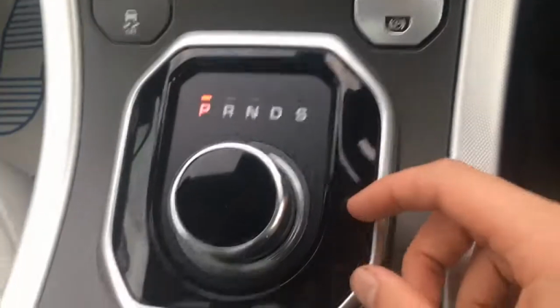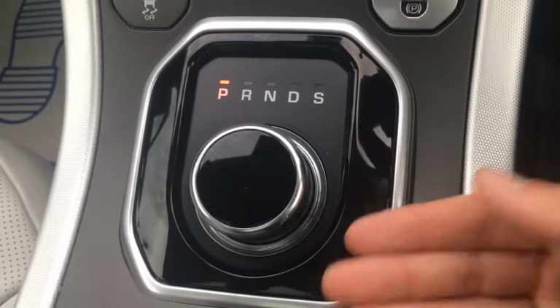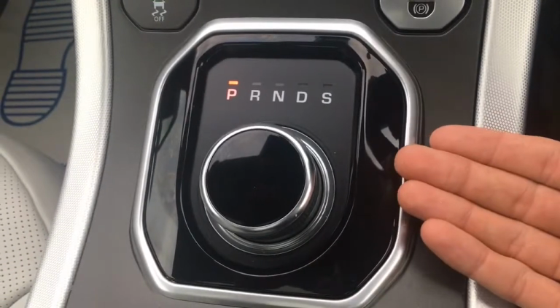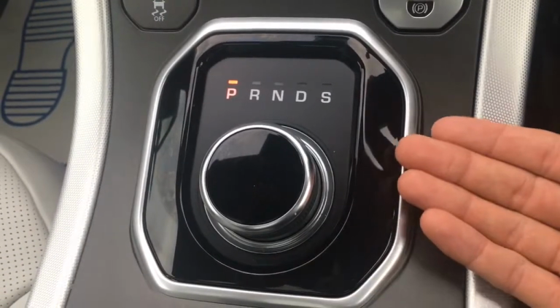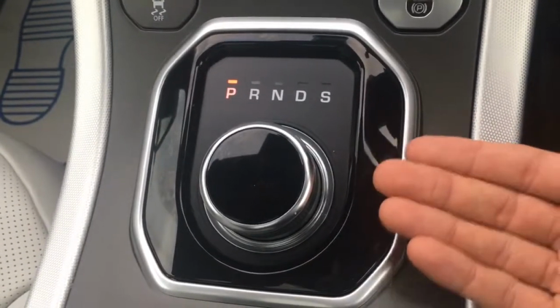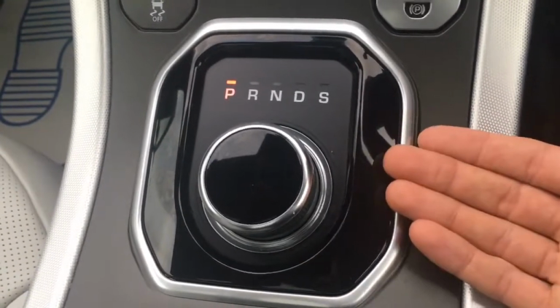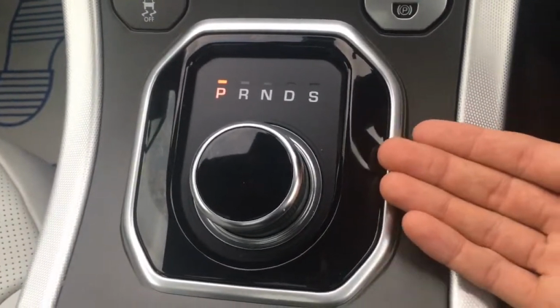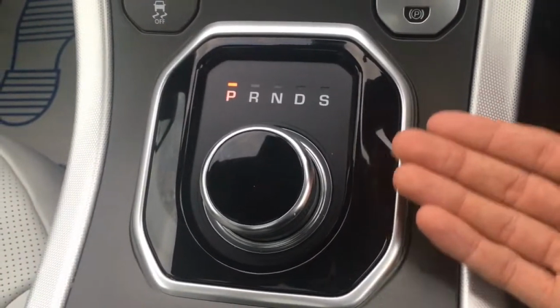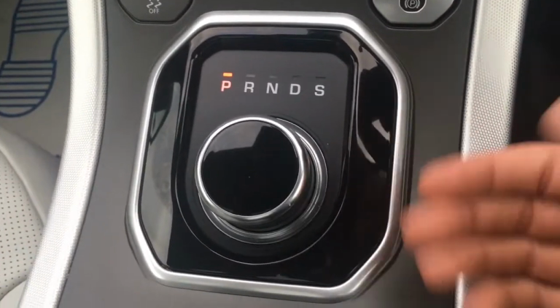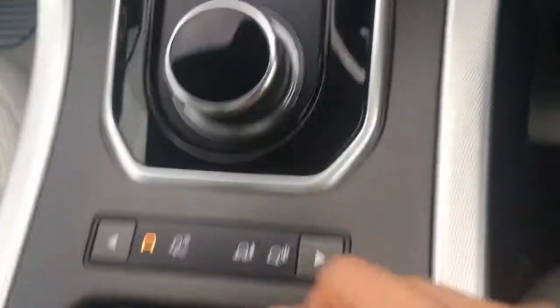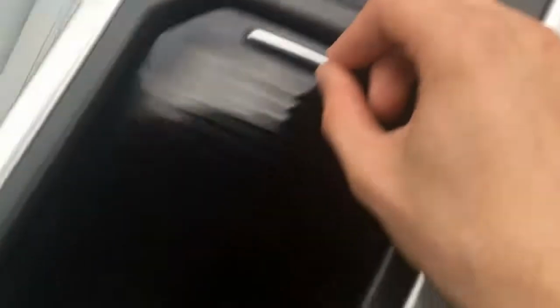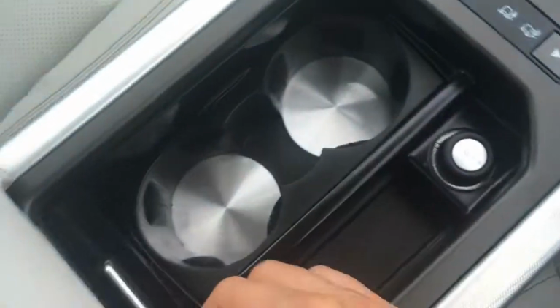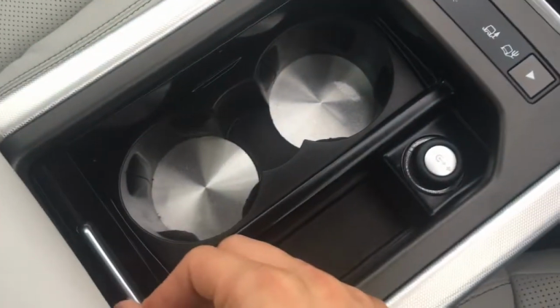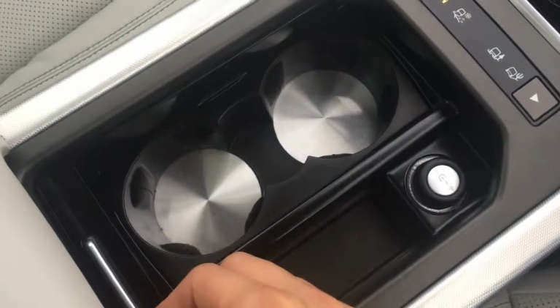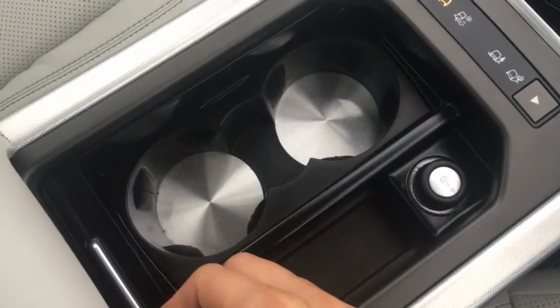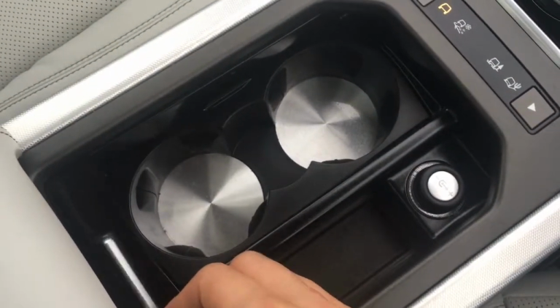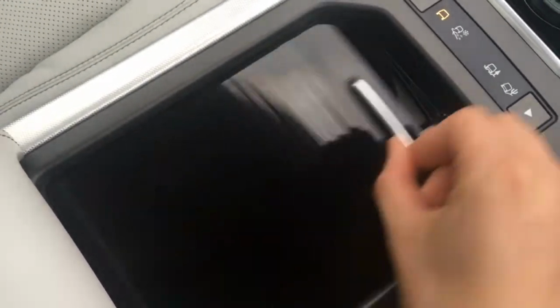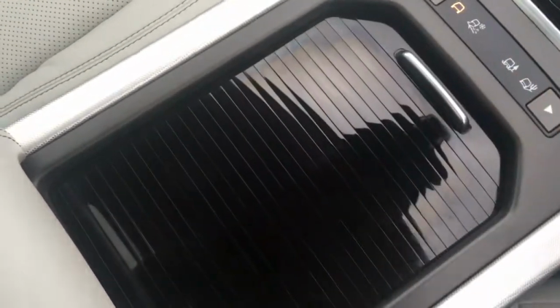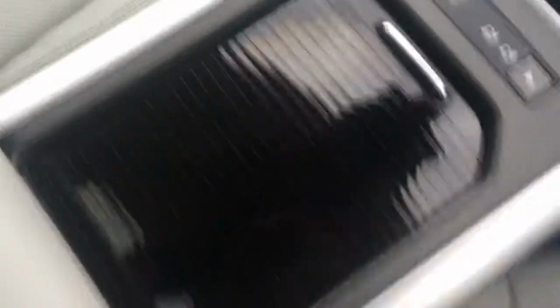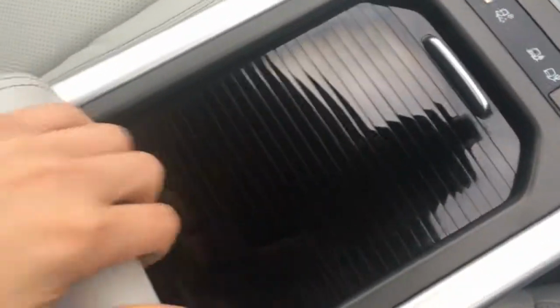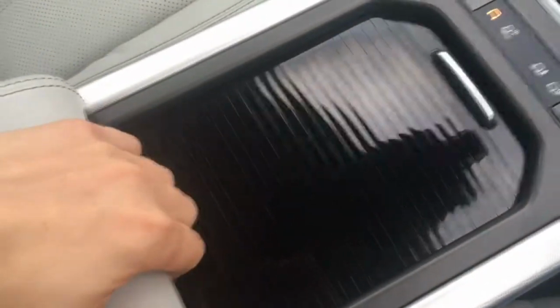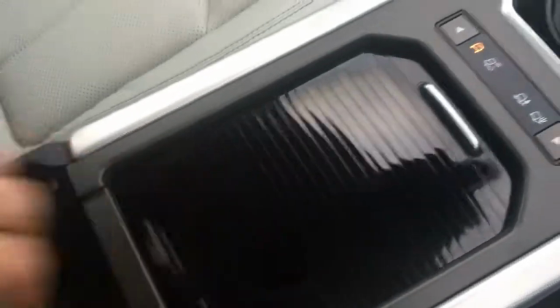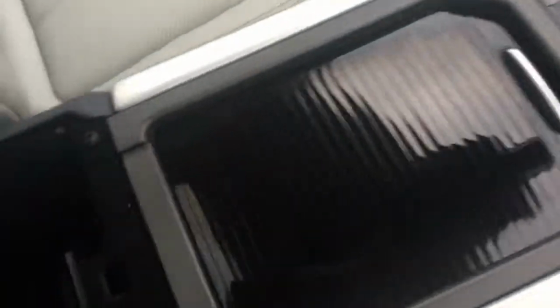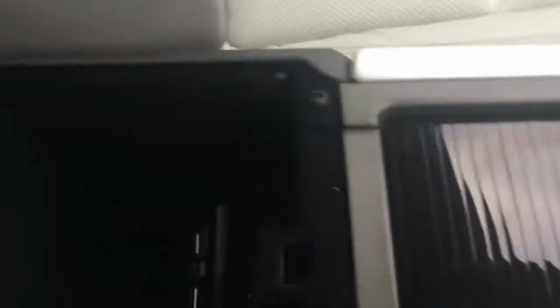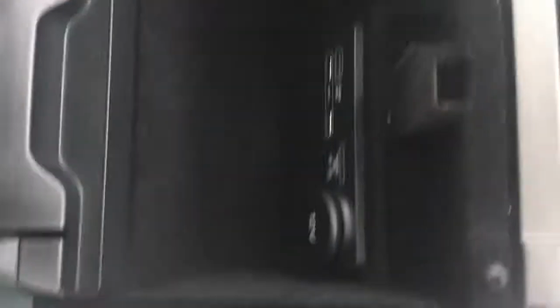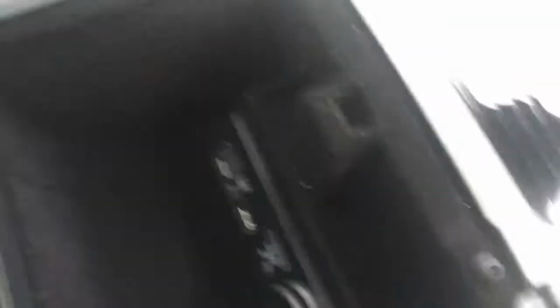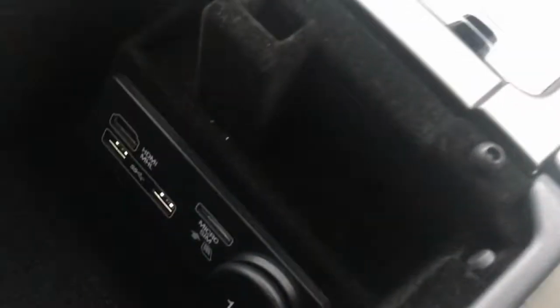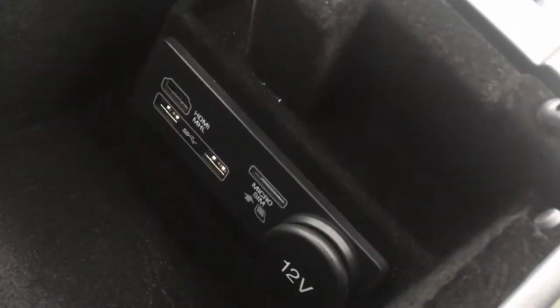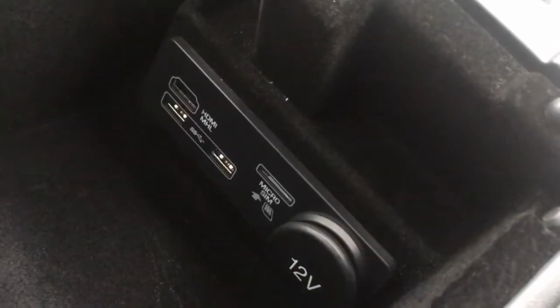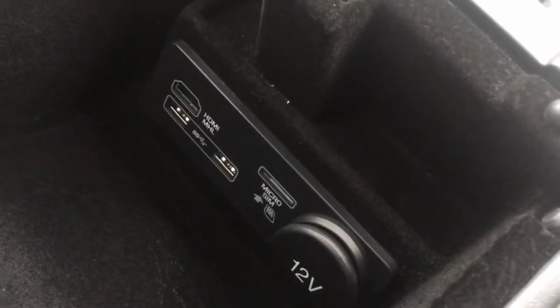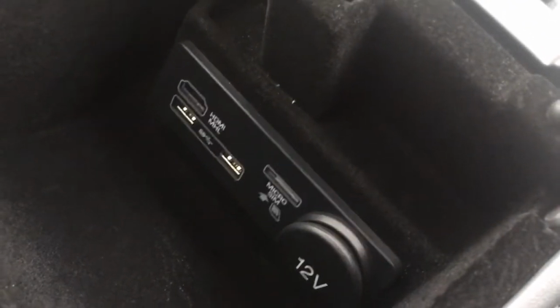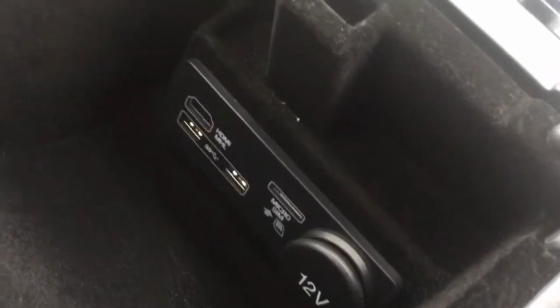We've got the gear dial just here — nice and neat as you'd expect with the gloss black. We've got a couple of cup holders just here, which are always useful. And then if you open the central armrest, we've got some storage space as well as your external media ports just in there.